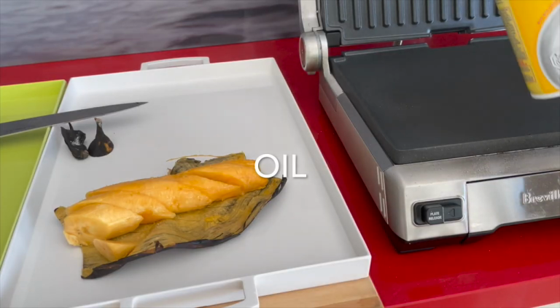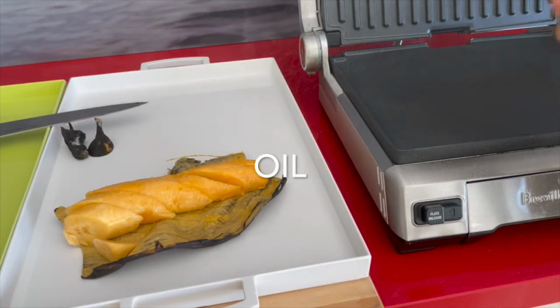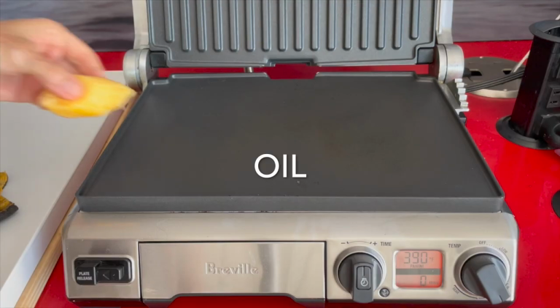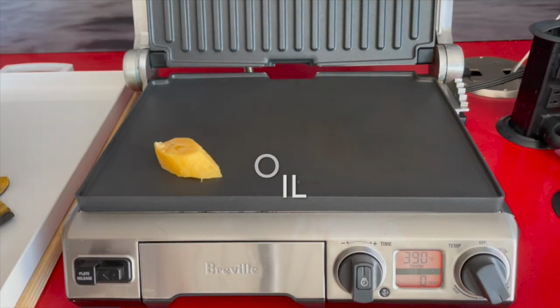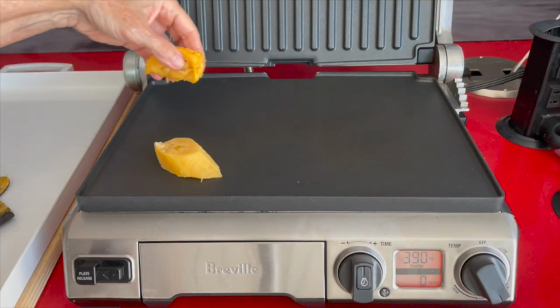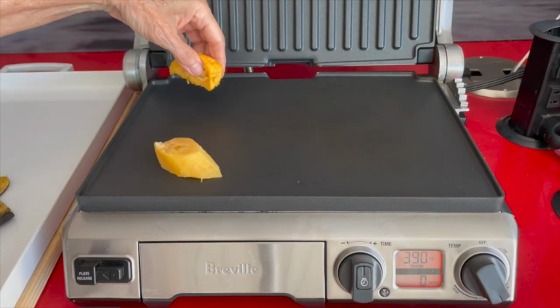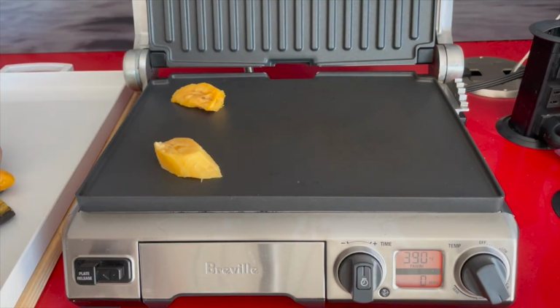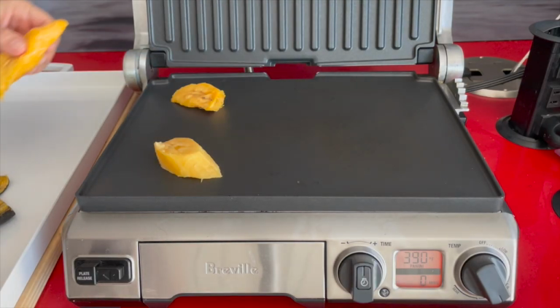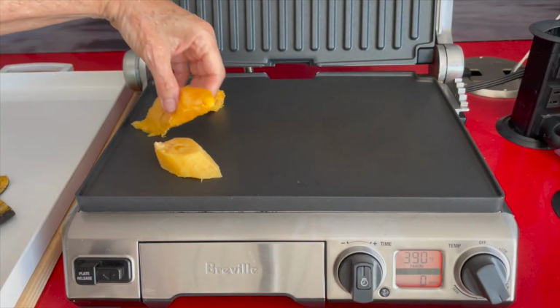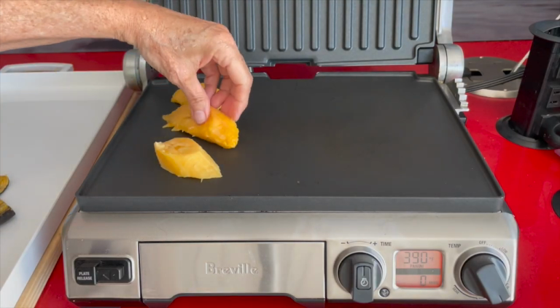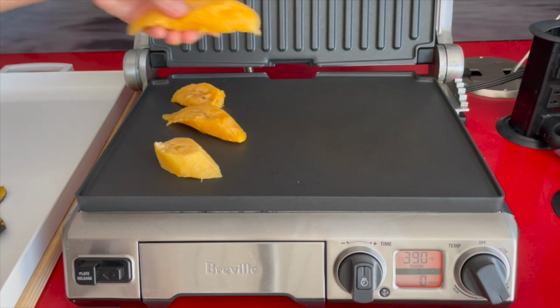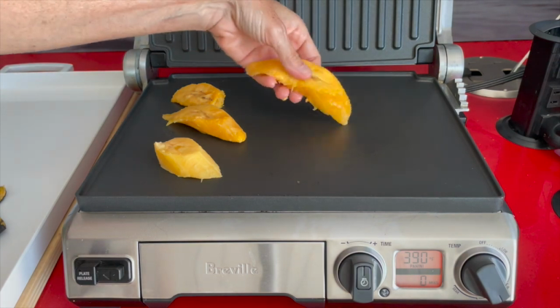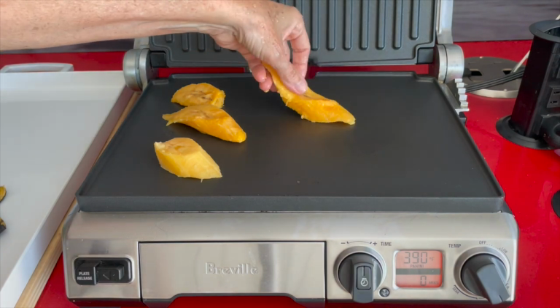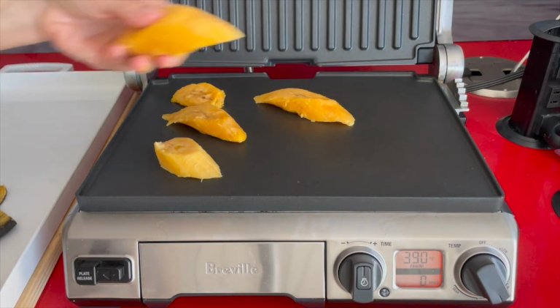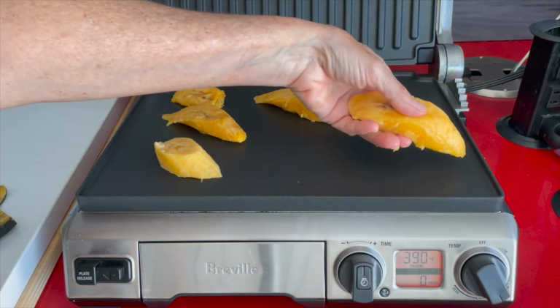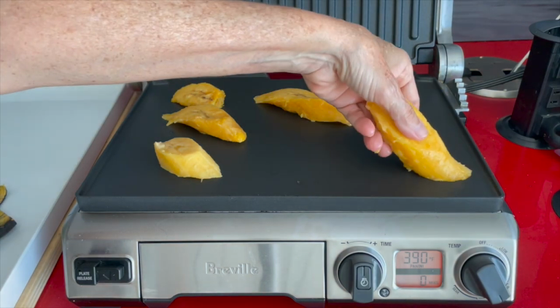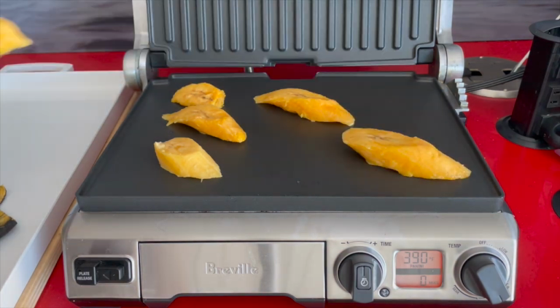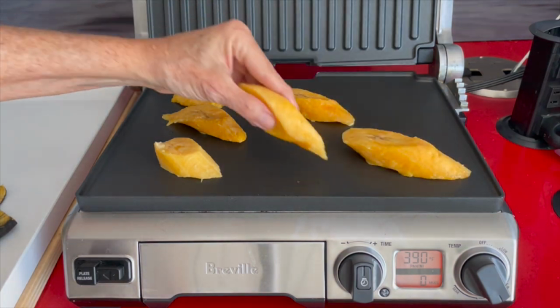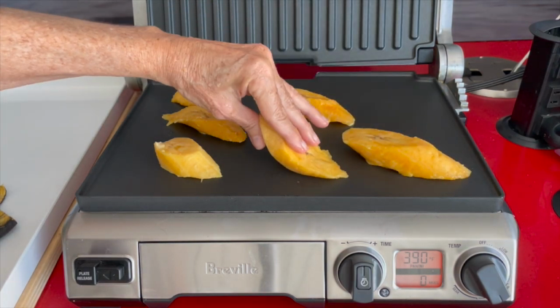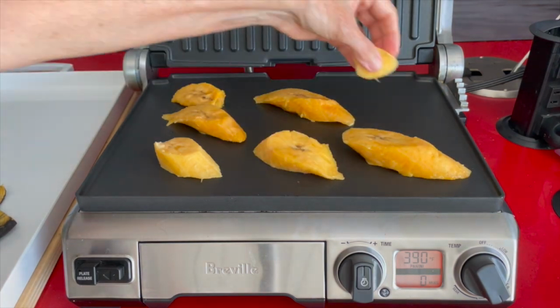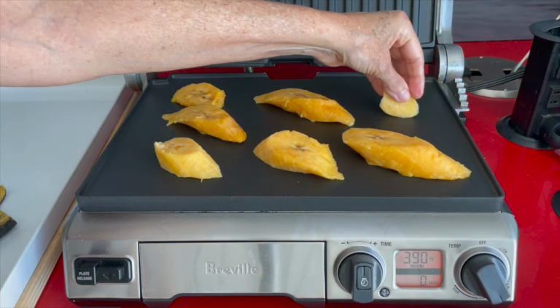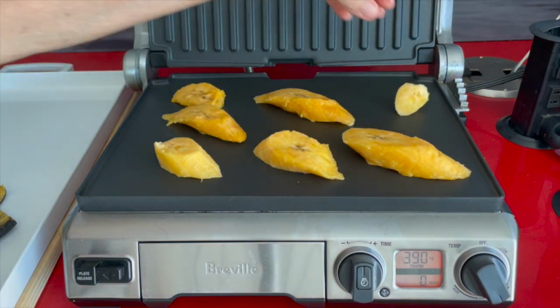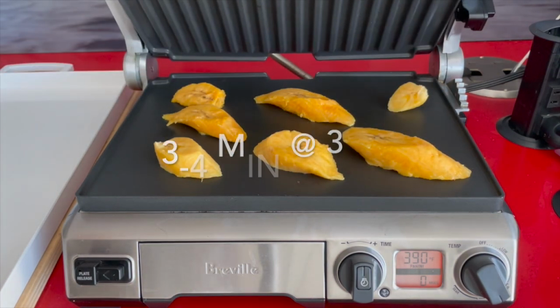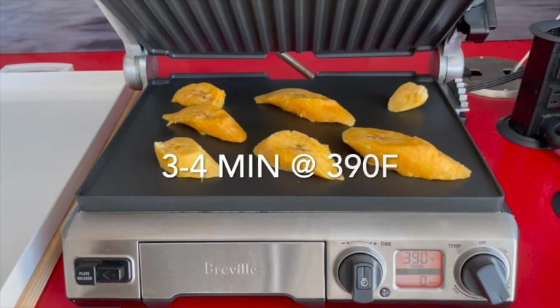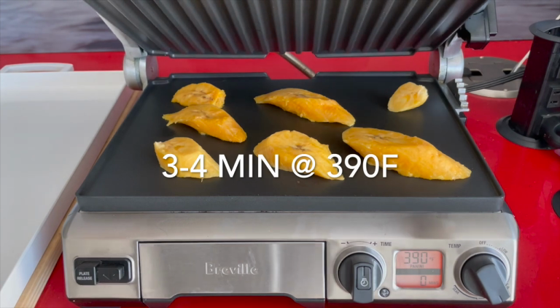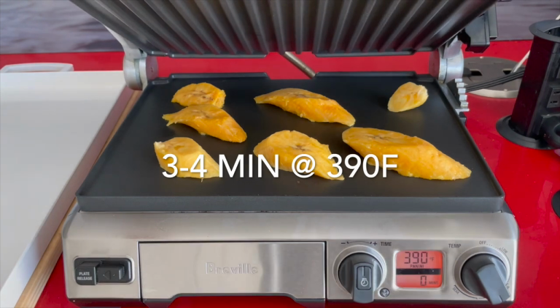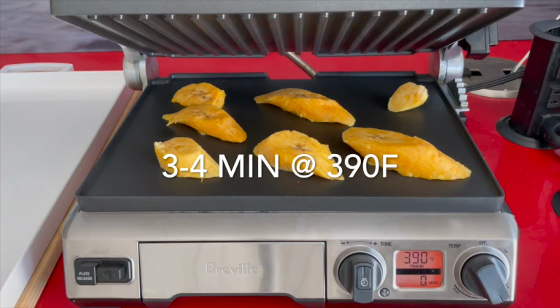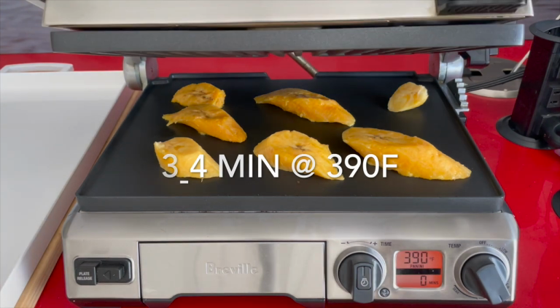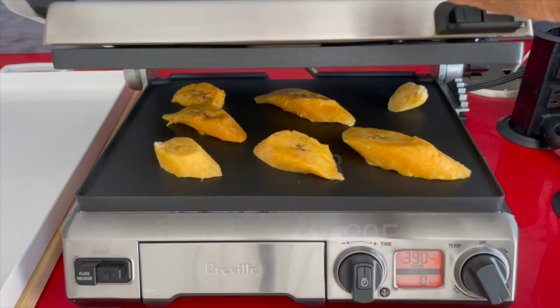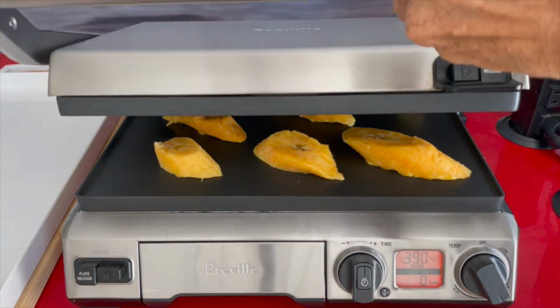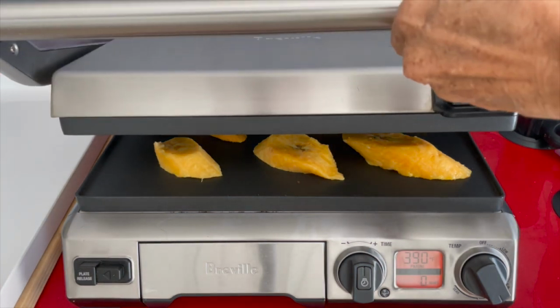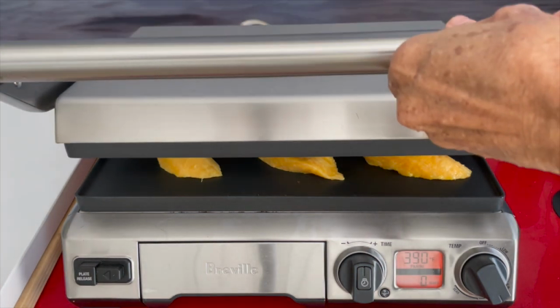Cut it on both ends, make a long slit, and remove all of the skin. Then just cut it into about 6 pieces. Each plantain gives about 6 plantain strips.